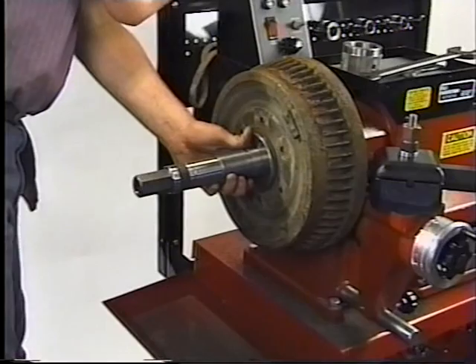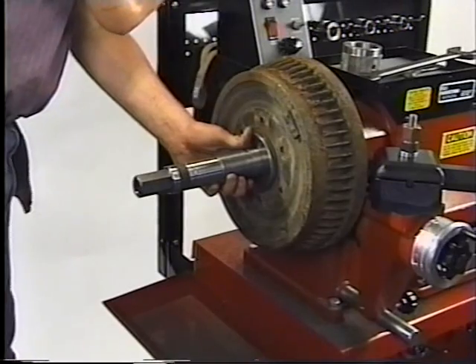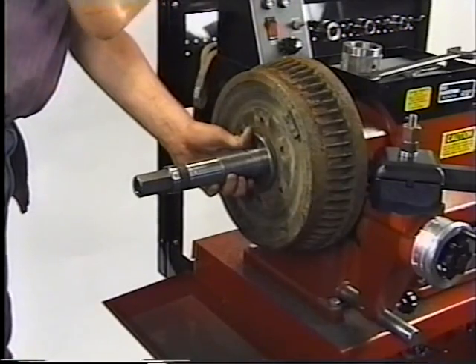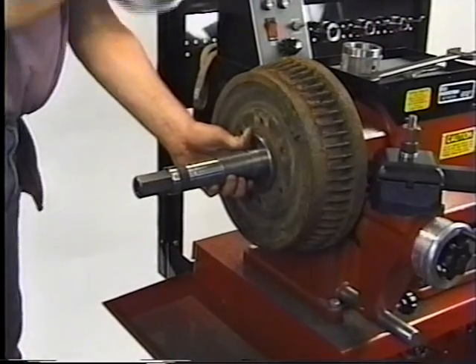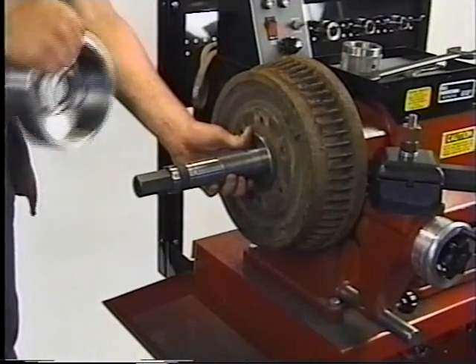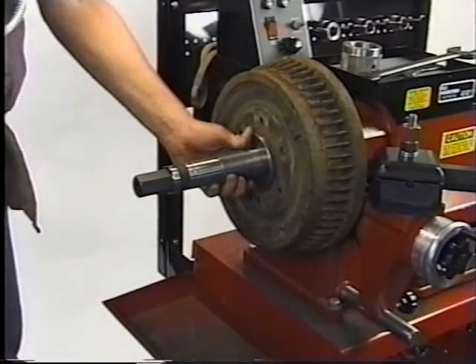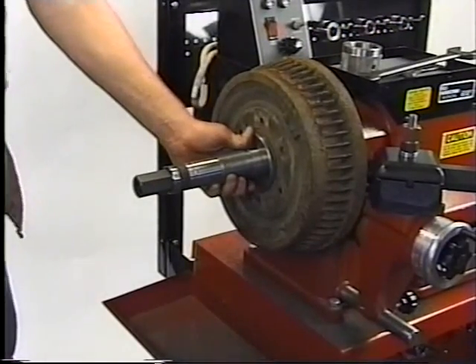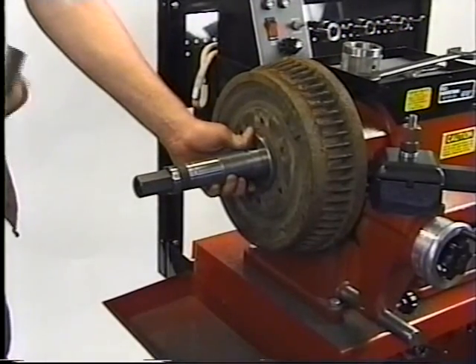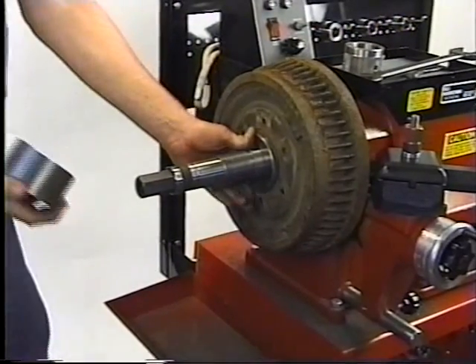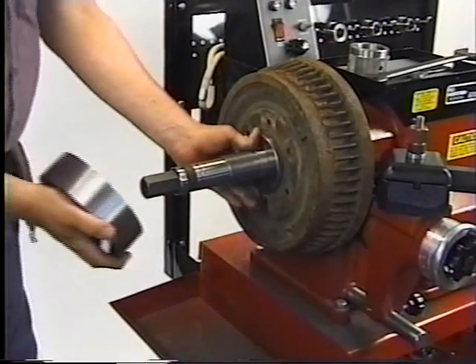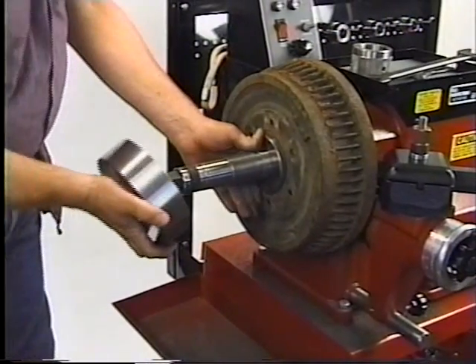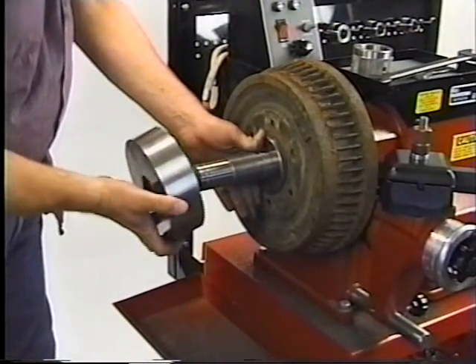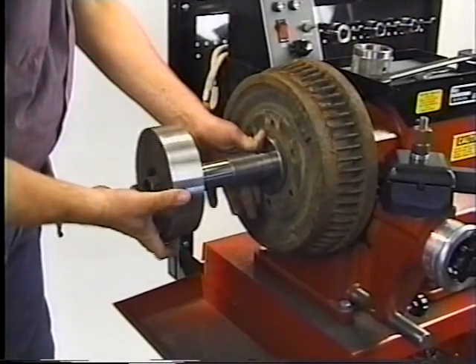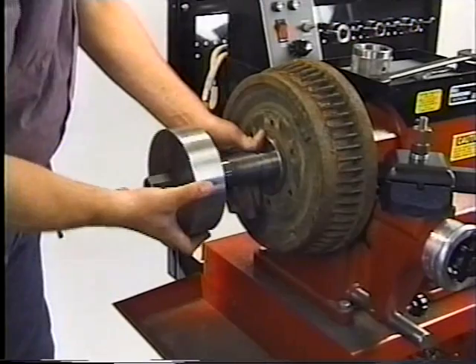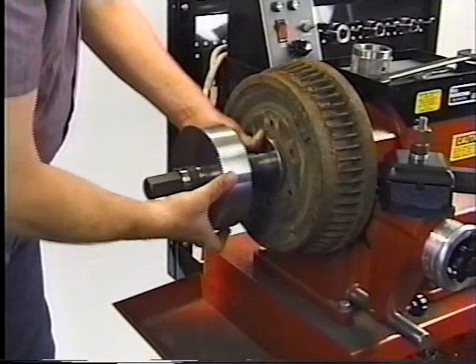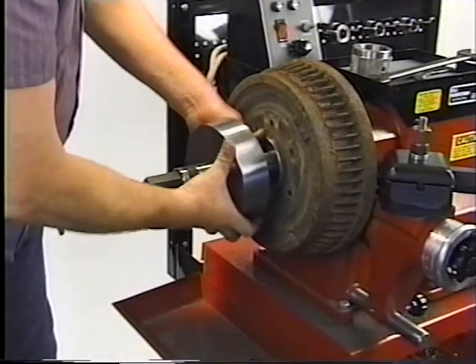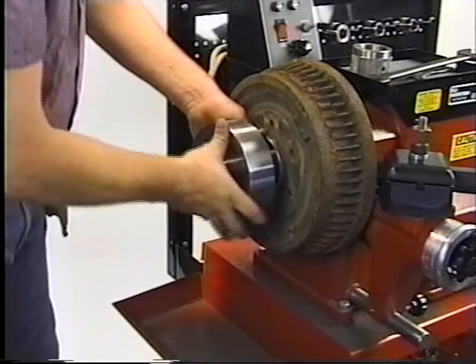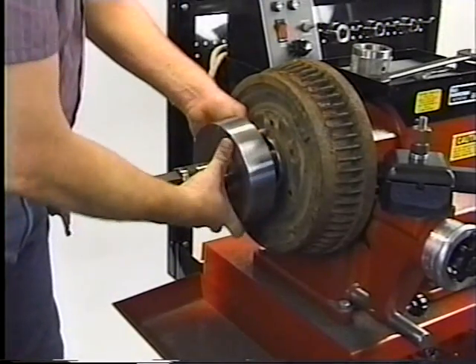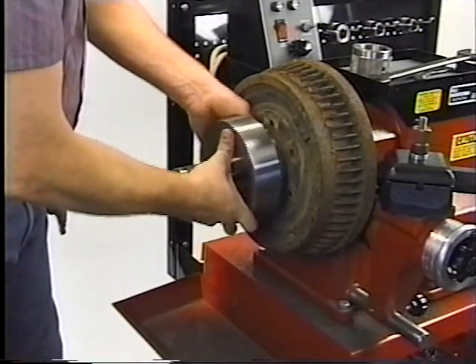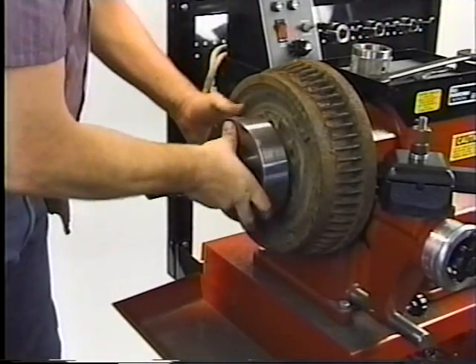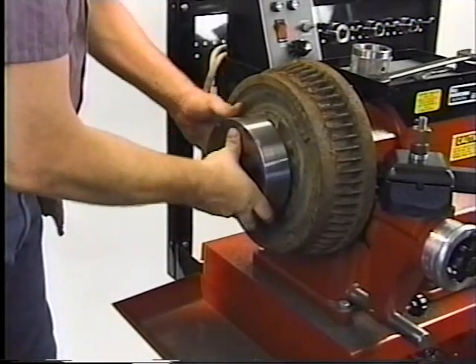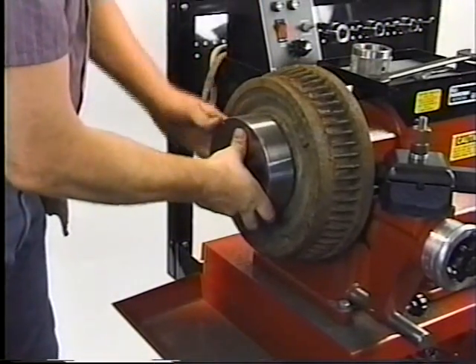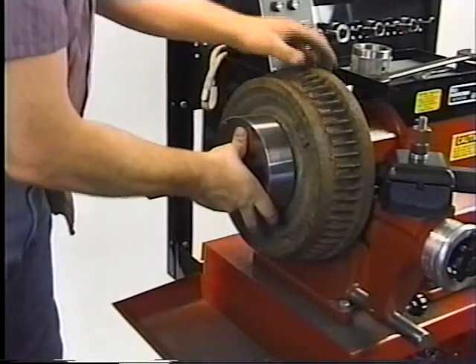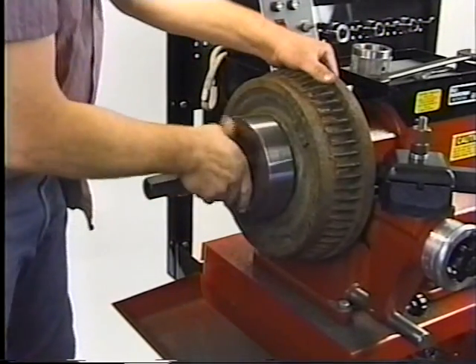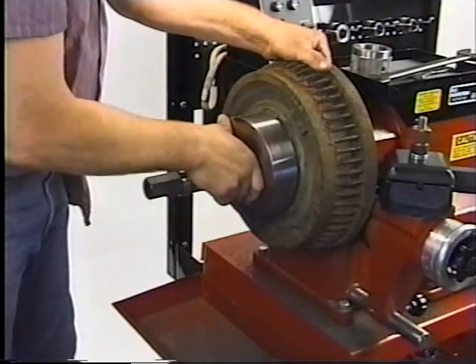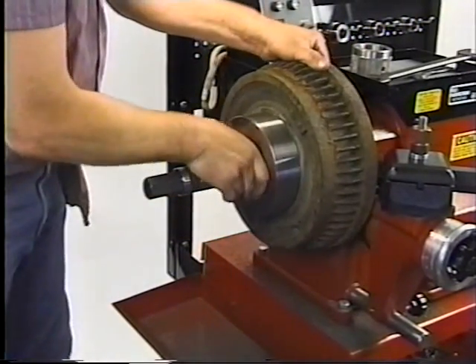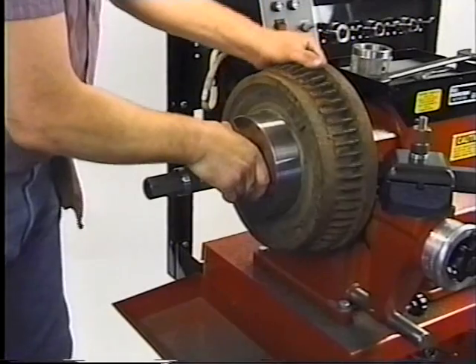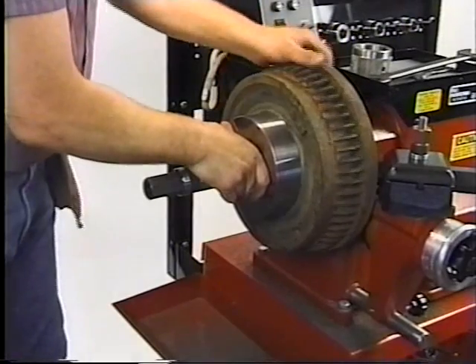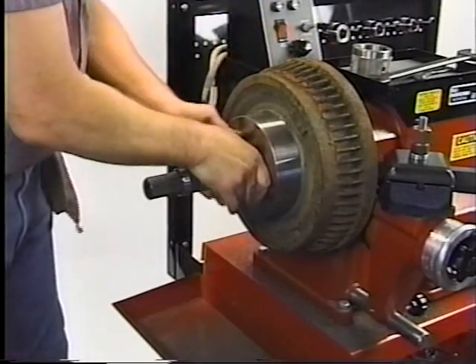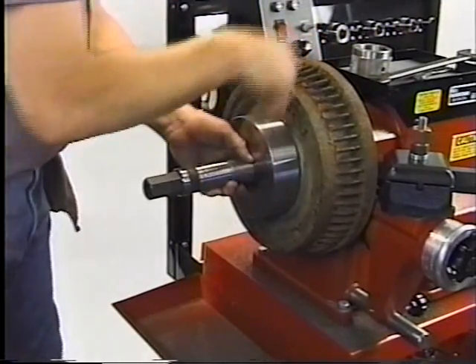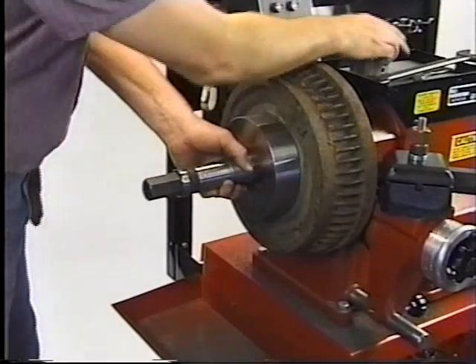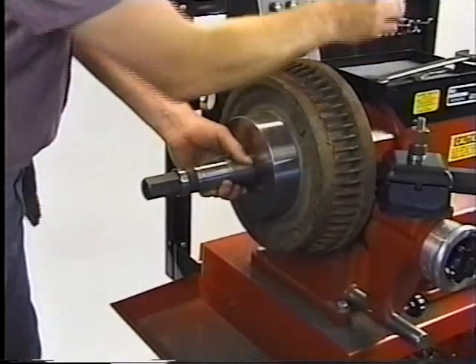The spring-loaded cup and backing plate provide support for the thin wall of the drum. This adds stability to this area. There is less tendency to chatter during machining, resulting in a better cut.